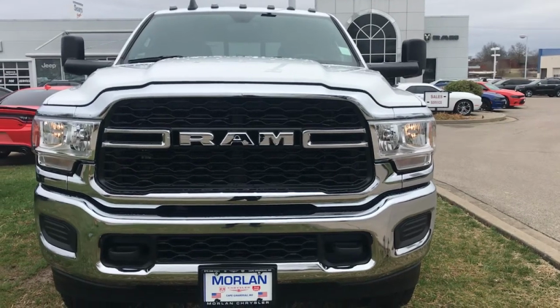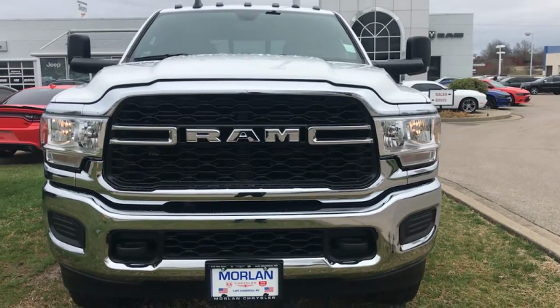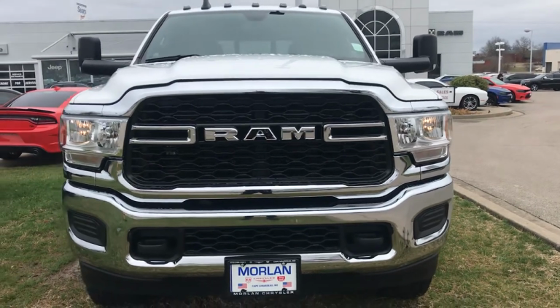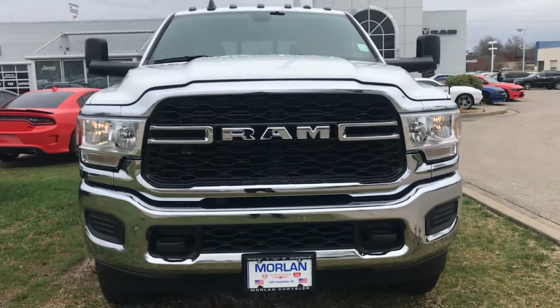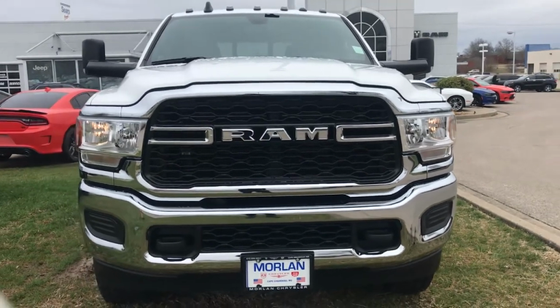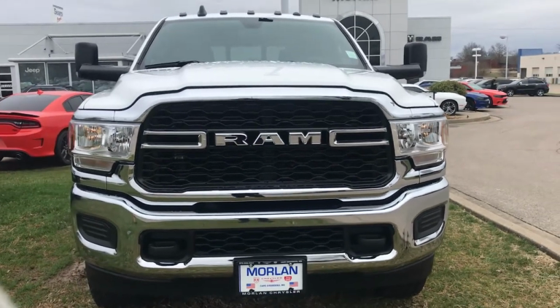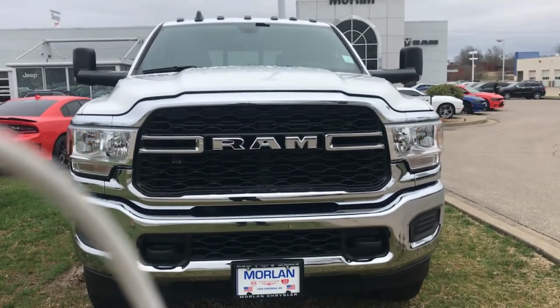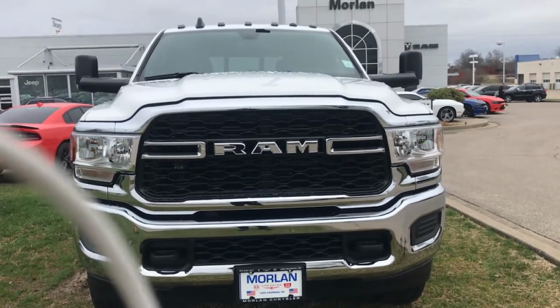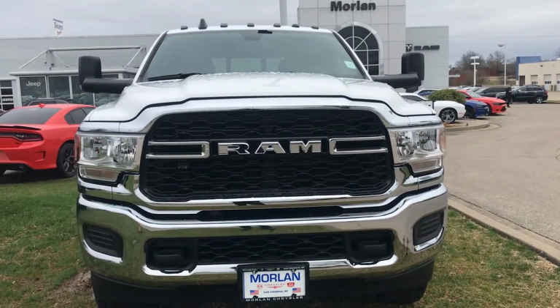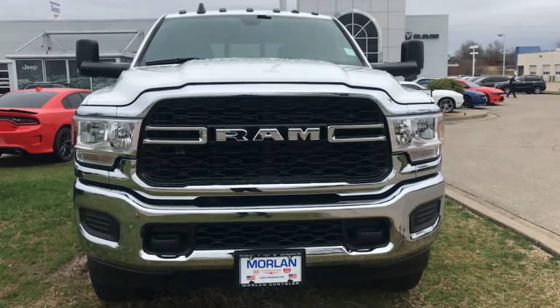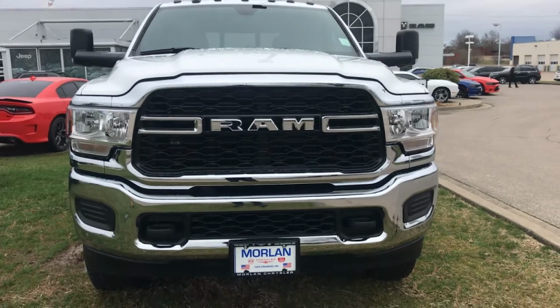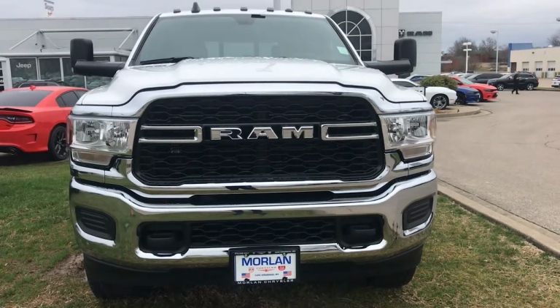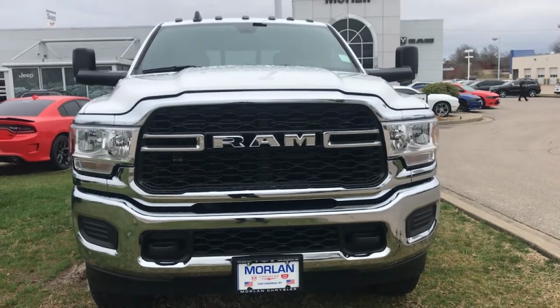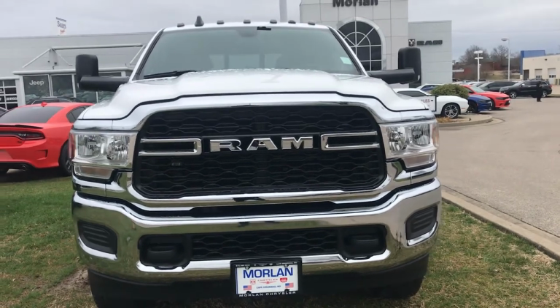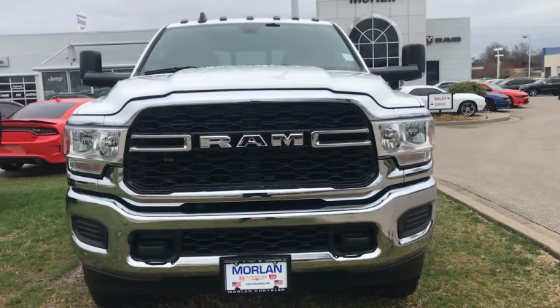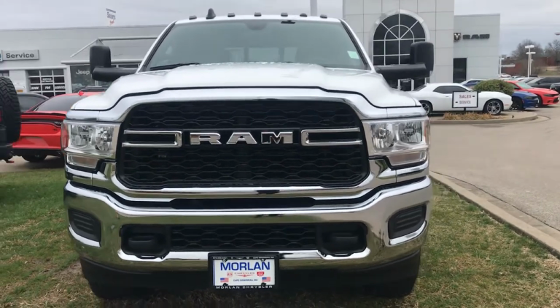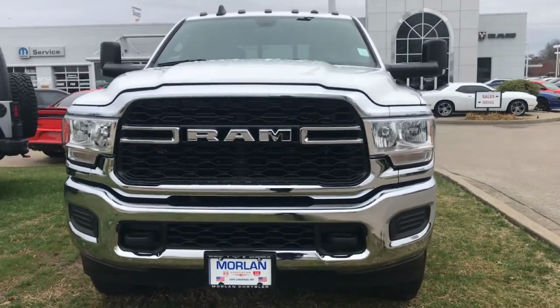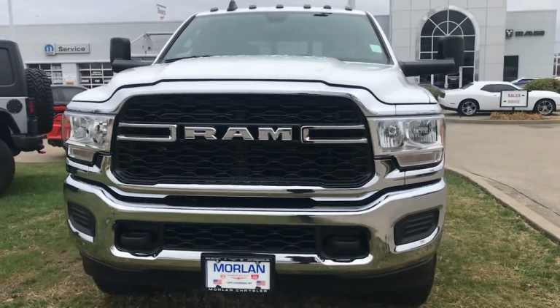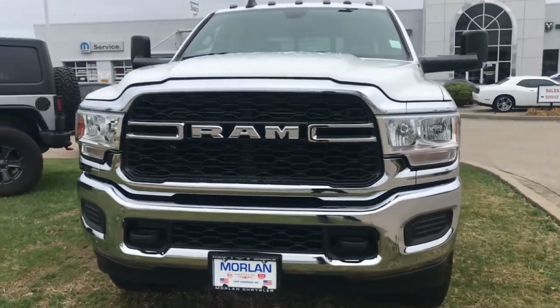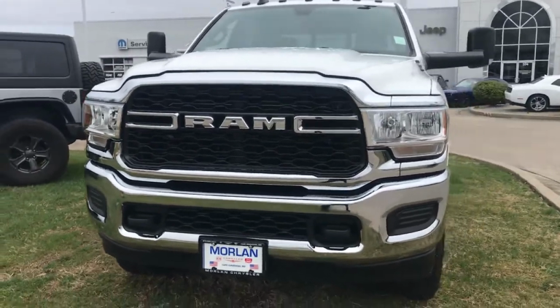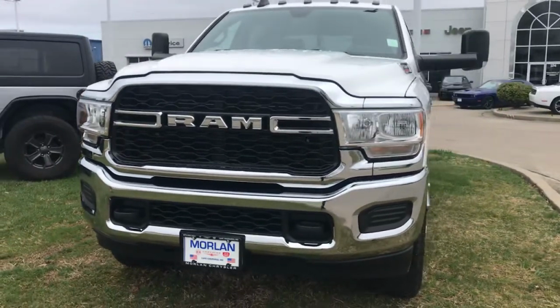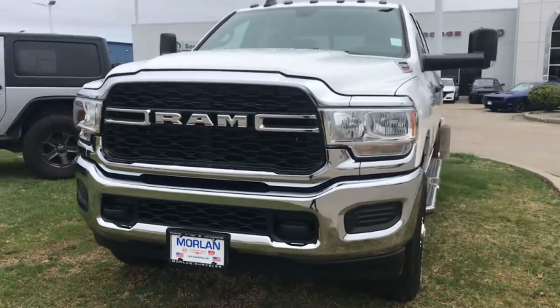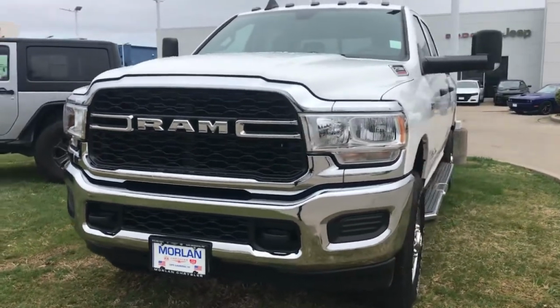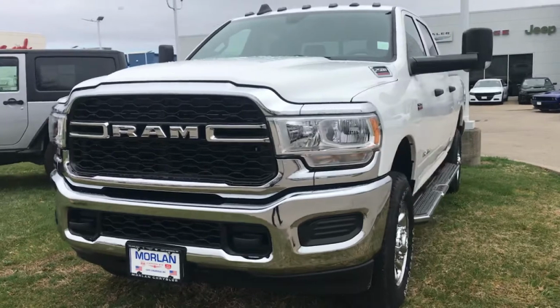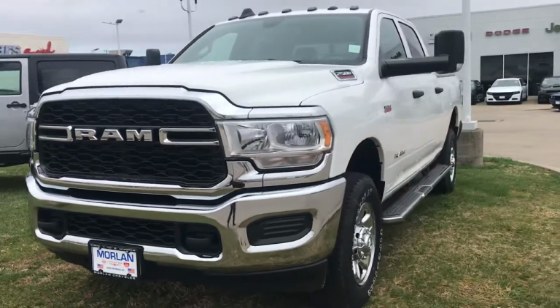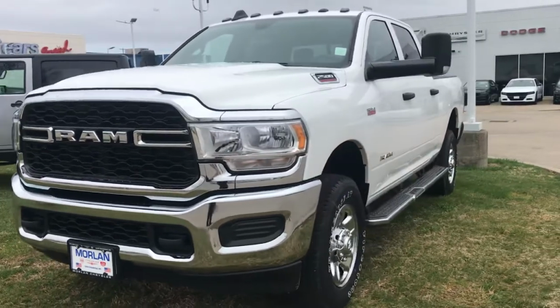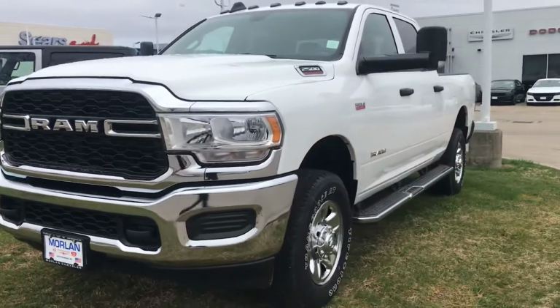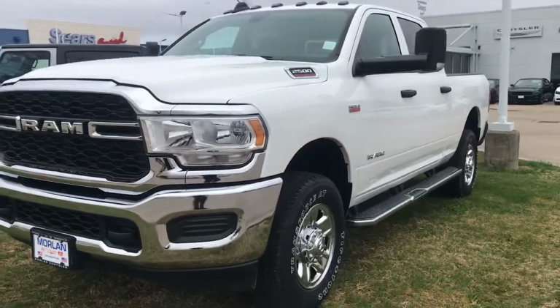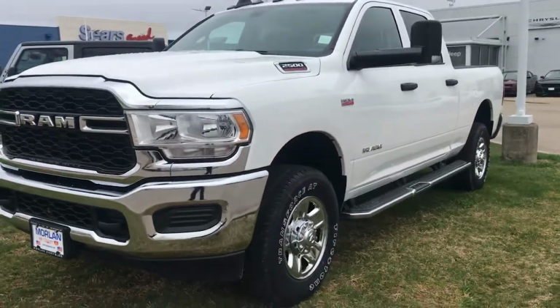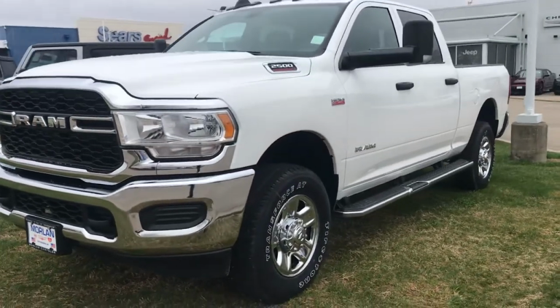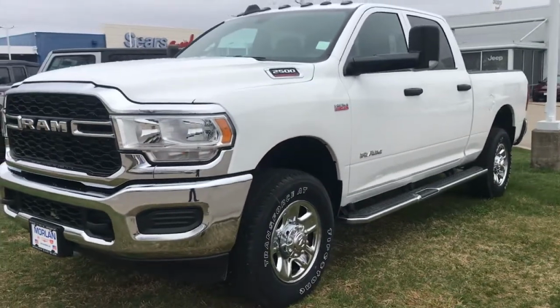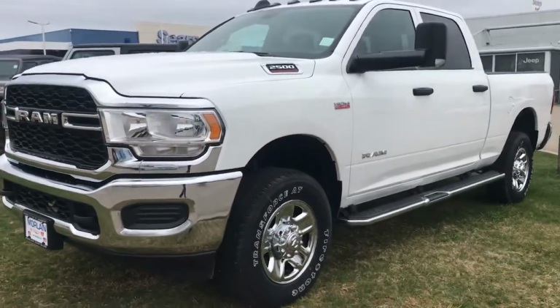Mark McEwen here with John Moreland Chrysler in Cape Girardeau, Missouri. Wanted to go over a 2021 Ram 2500 three-quarter ton truck.